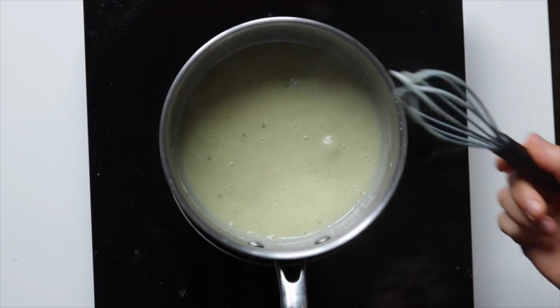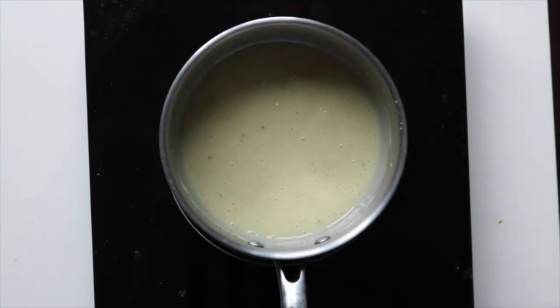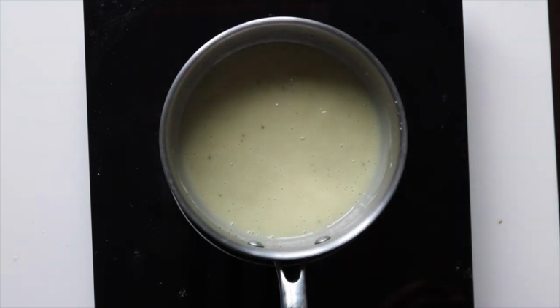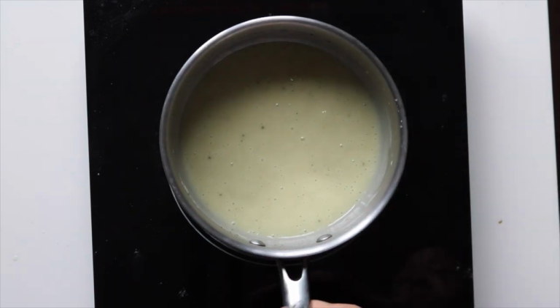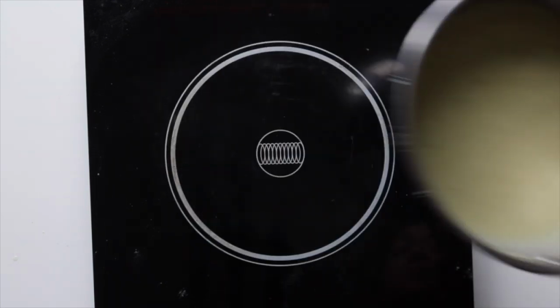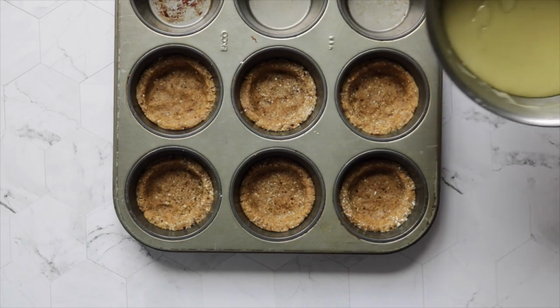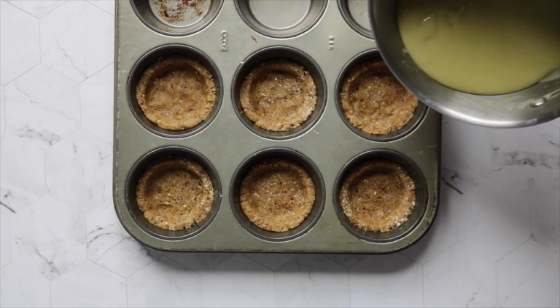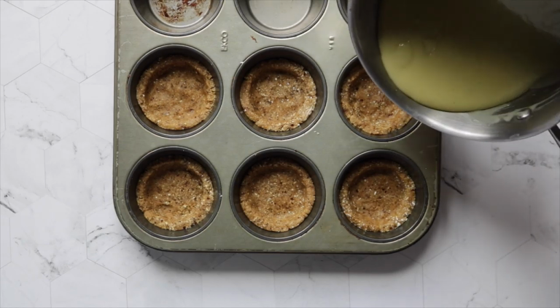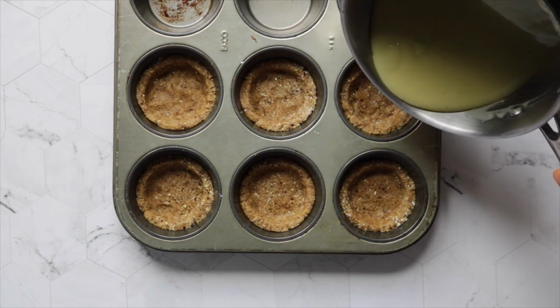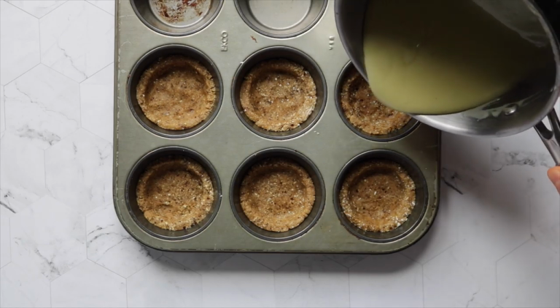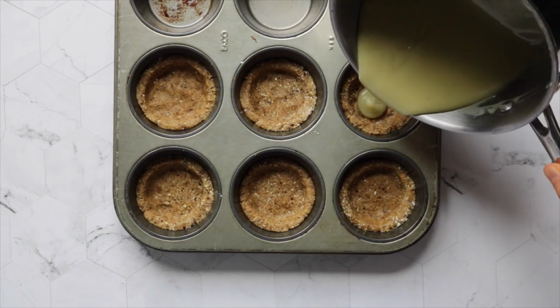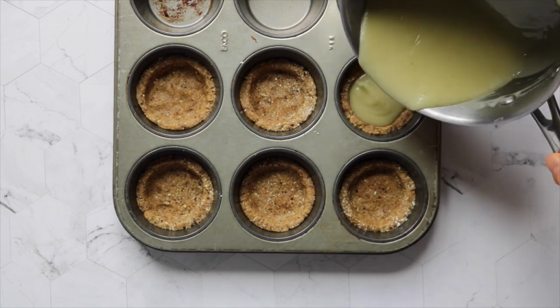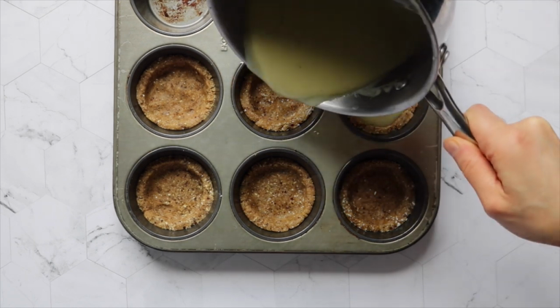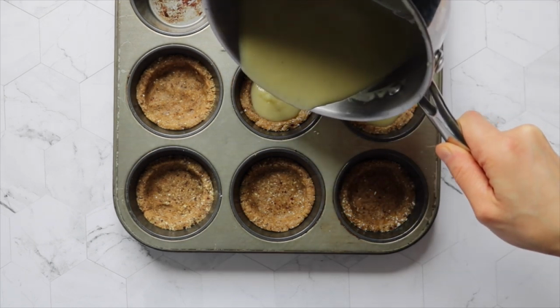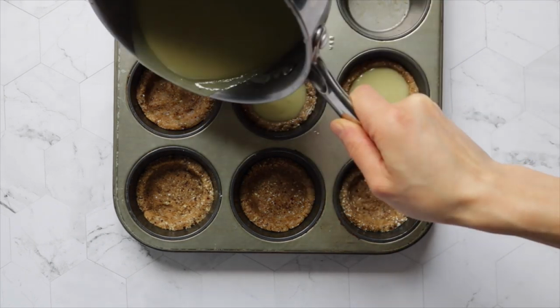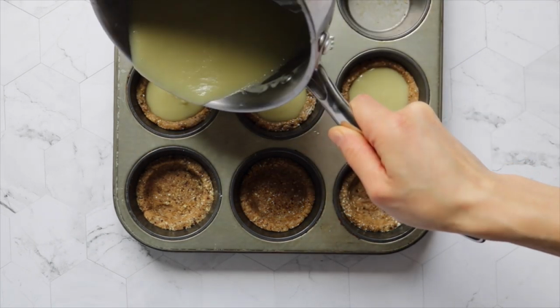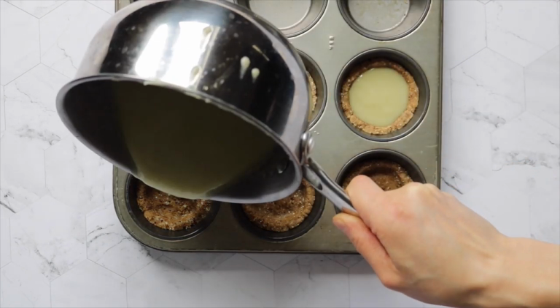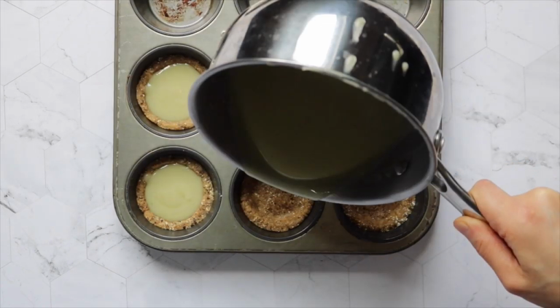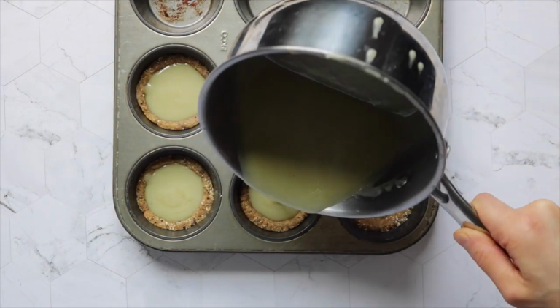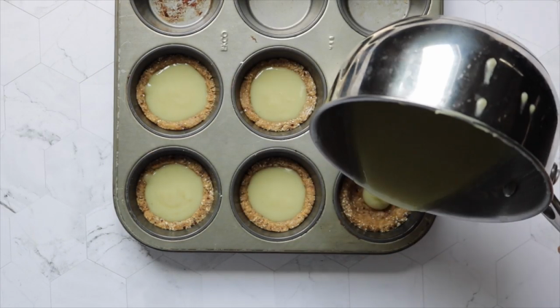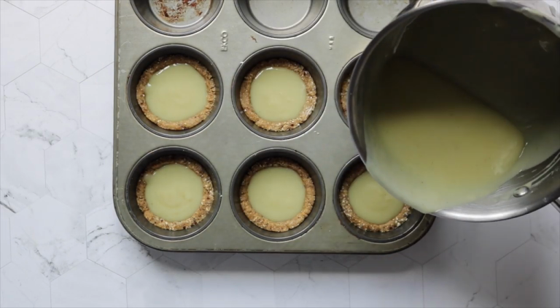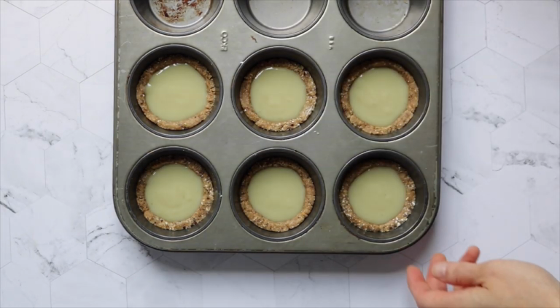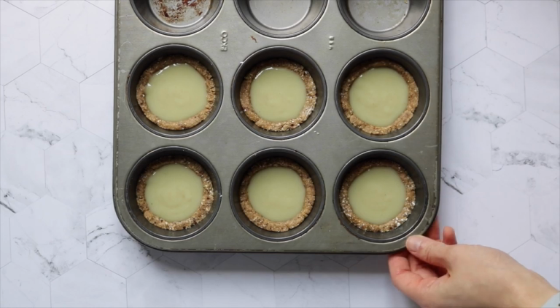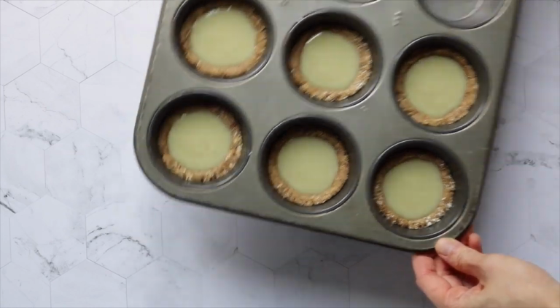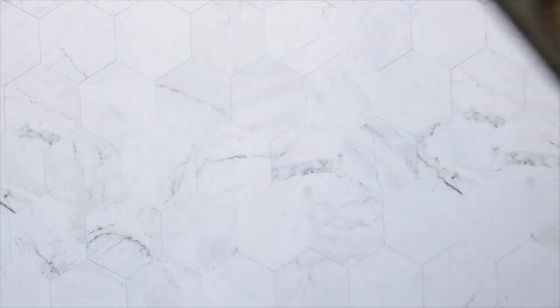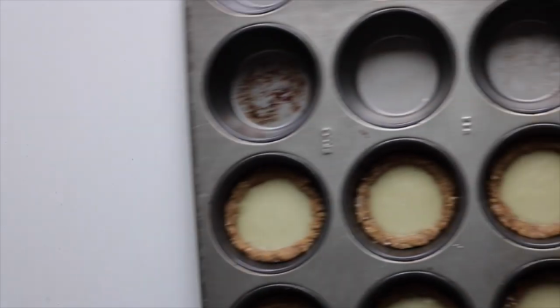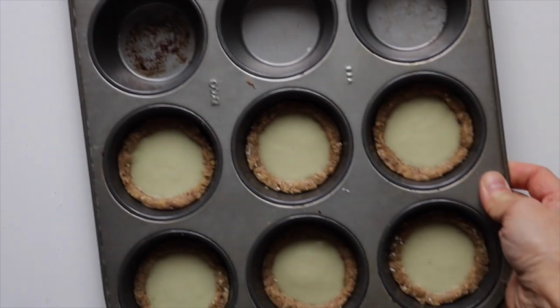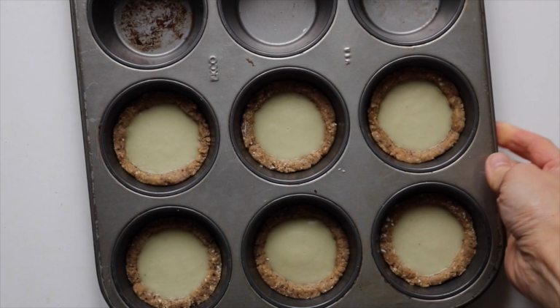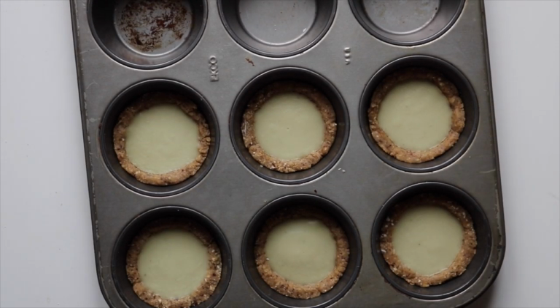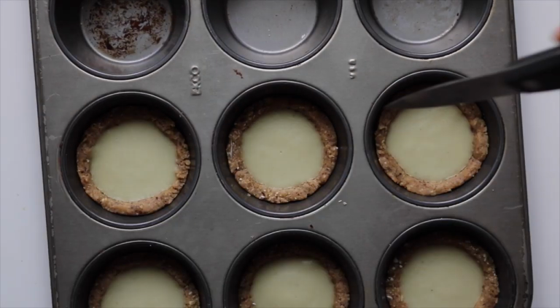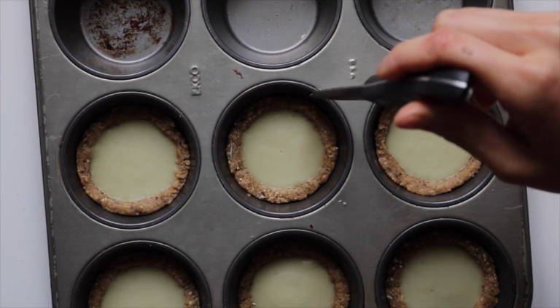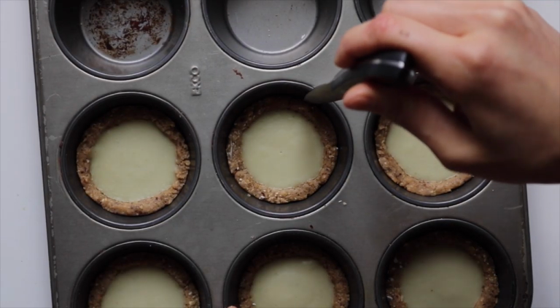Remove from the heat and pour the filling over the chilled tart crusts, then place back into the fridge to chill until the filling is completely set. Once set, the dessert is ready to eat and you can top it off with some whipped cream or just eat it as is.